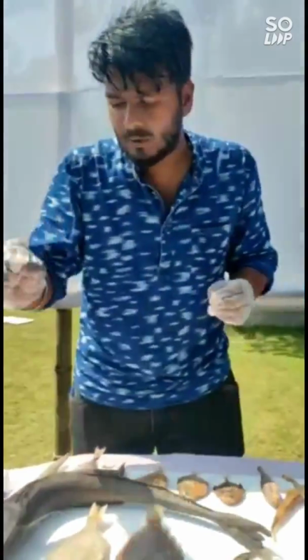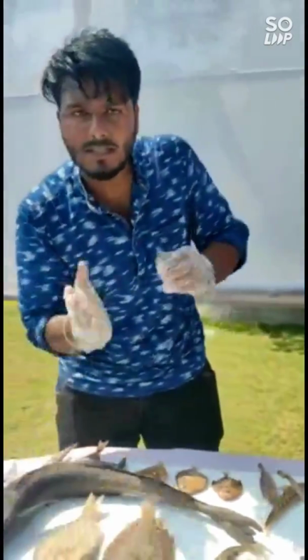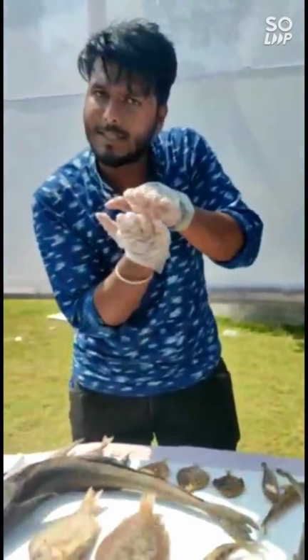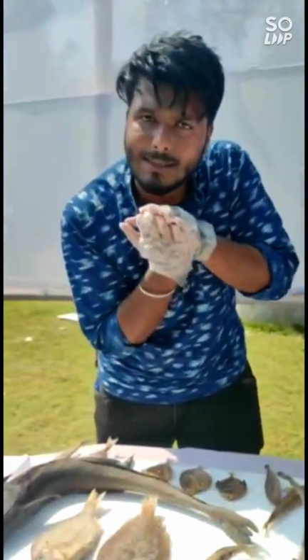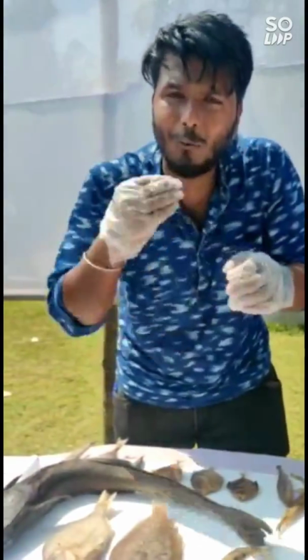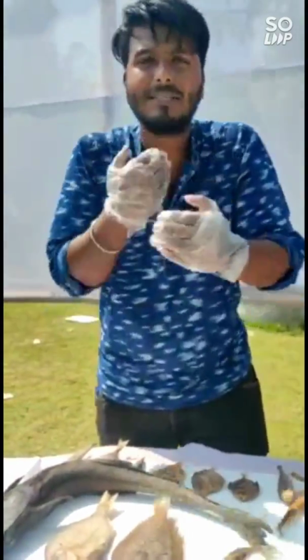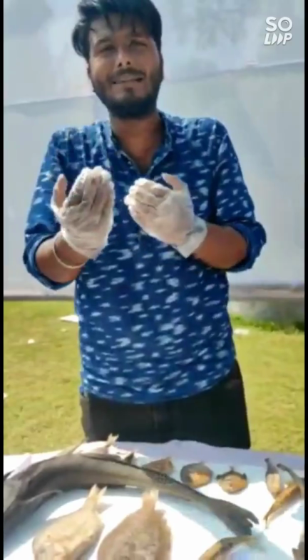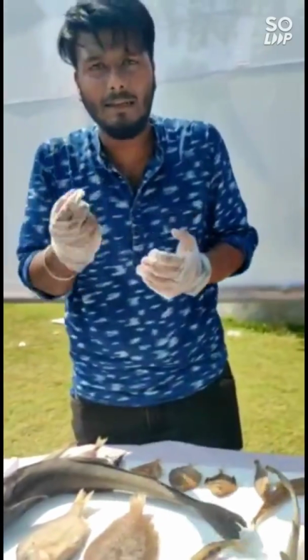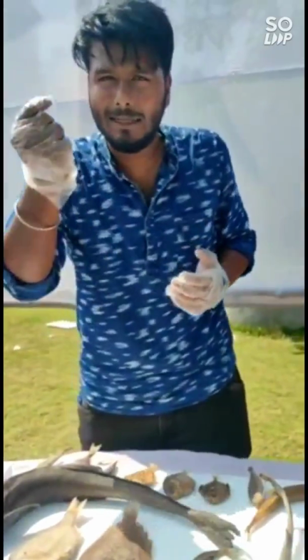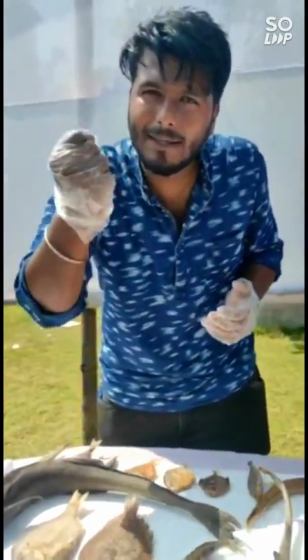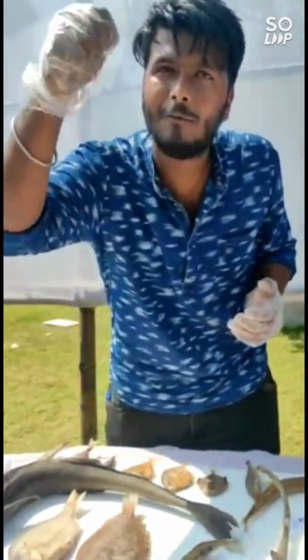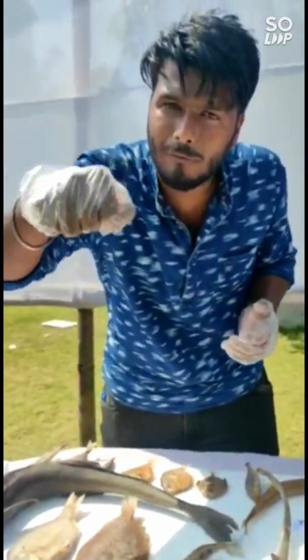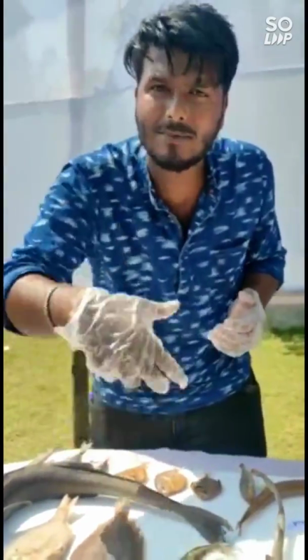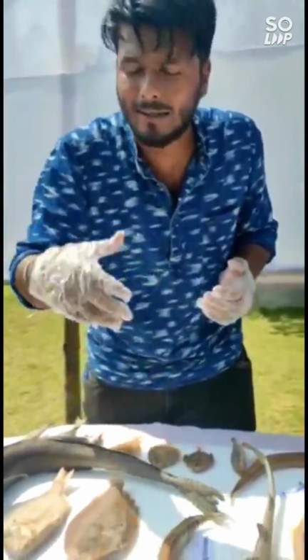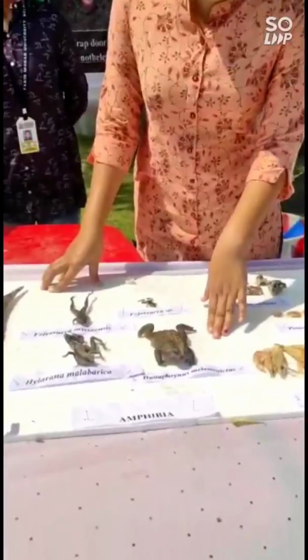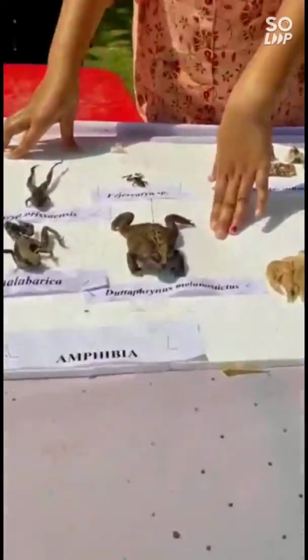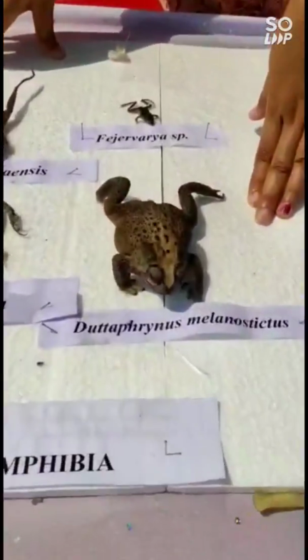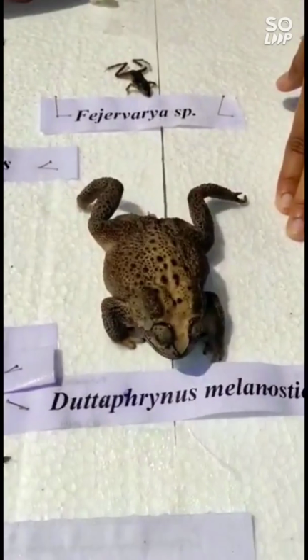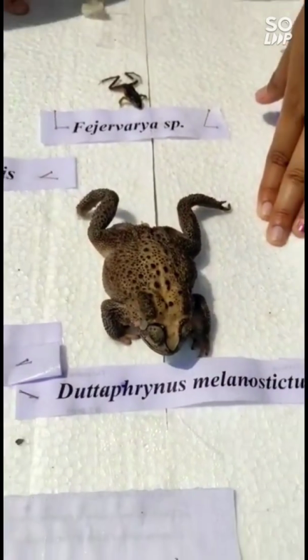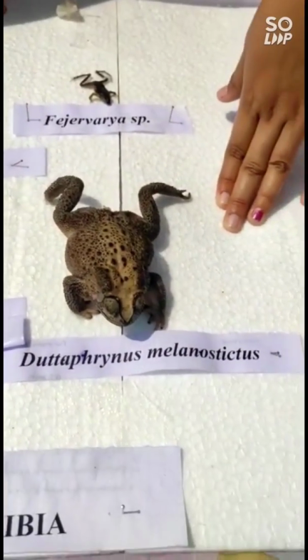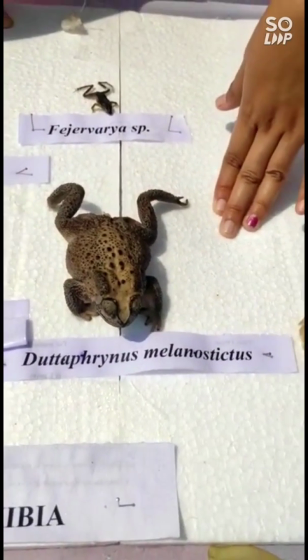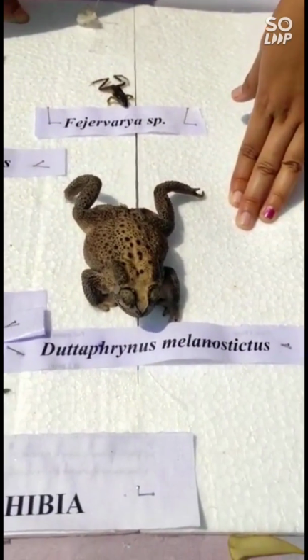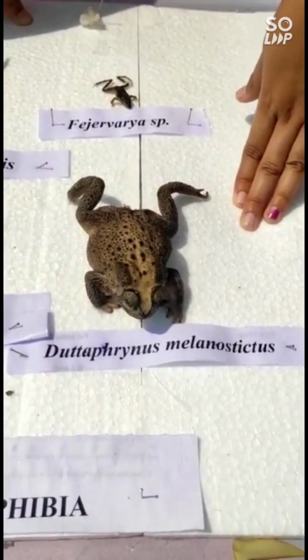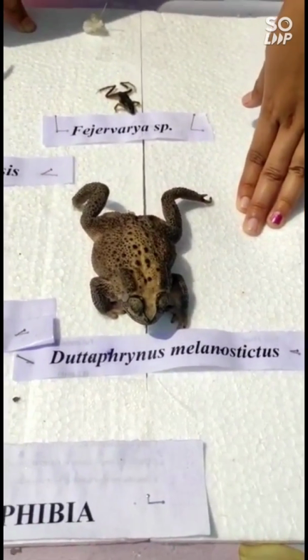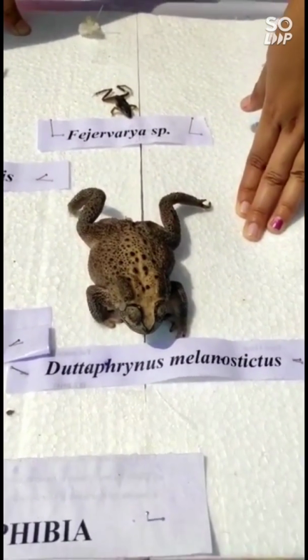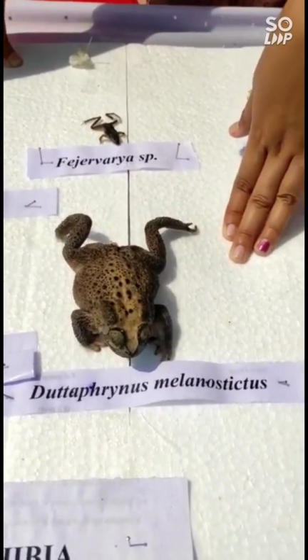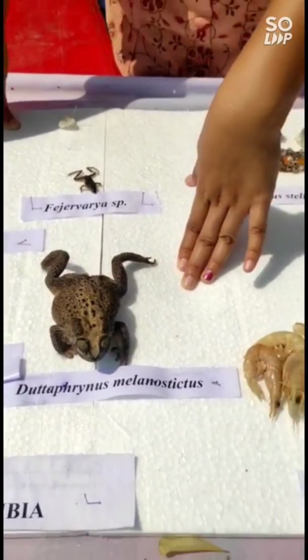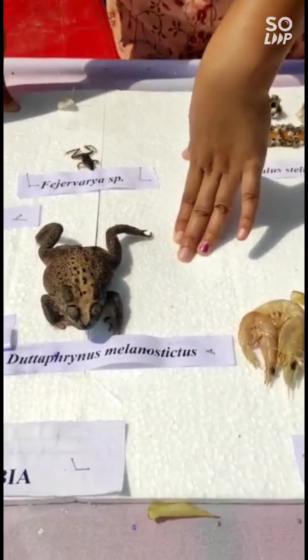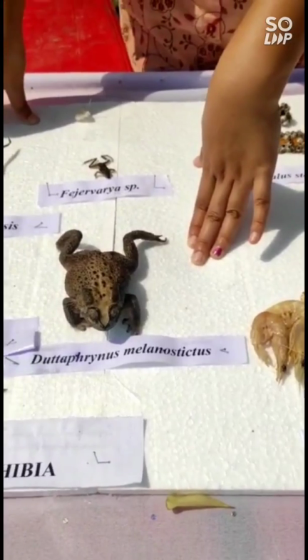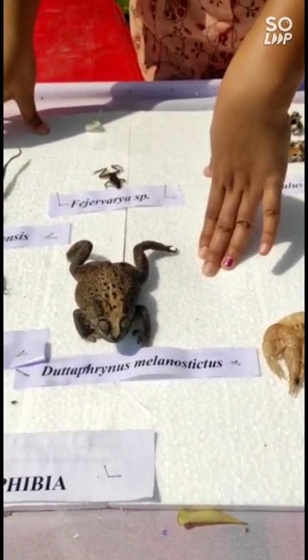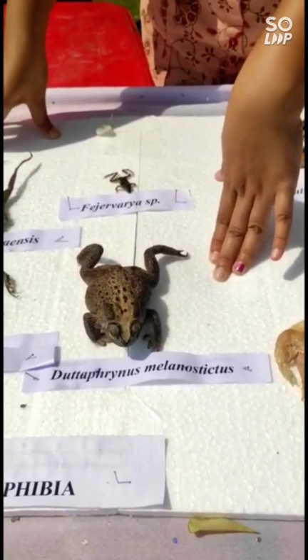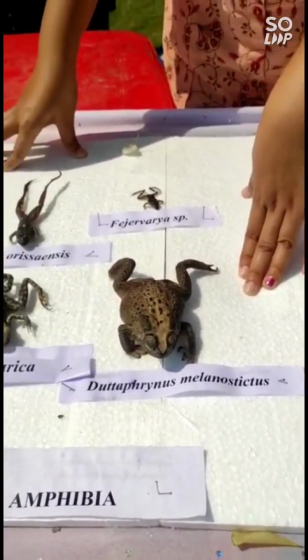So this one sticks under the shark, and whenever the shark eats something, the little particles fall from it. Can you tell its common name? Common toad.